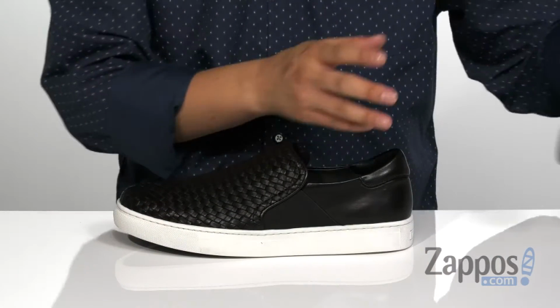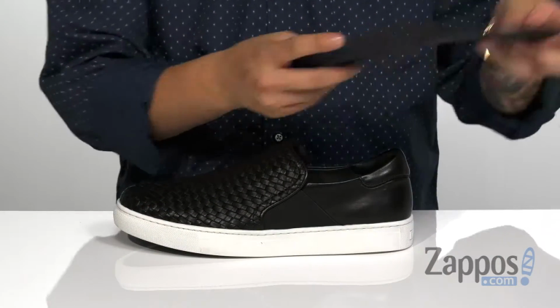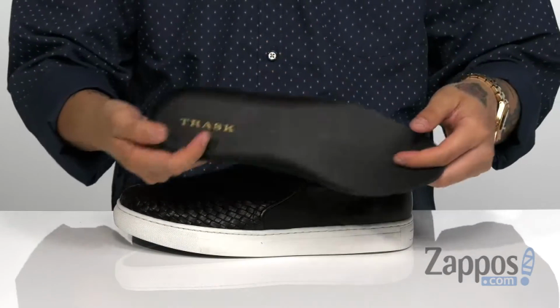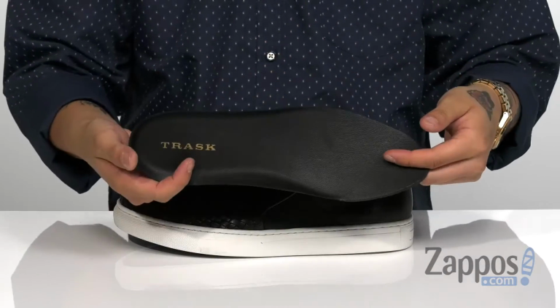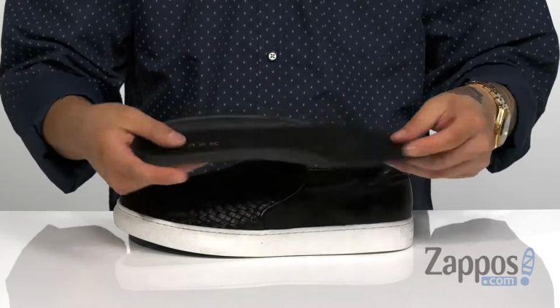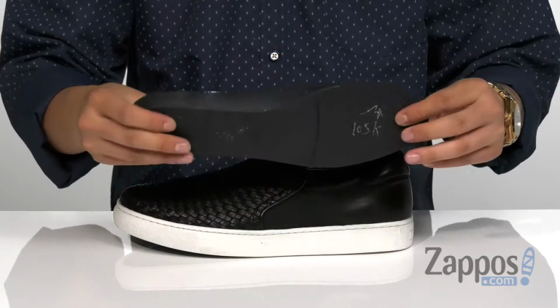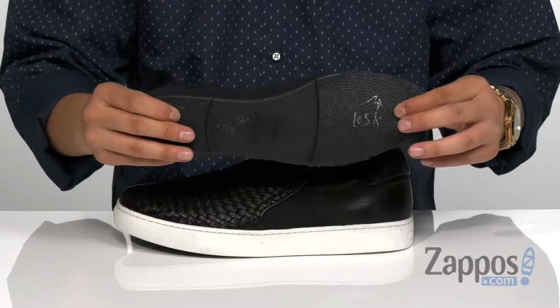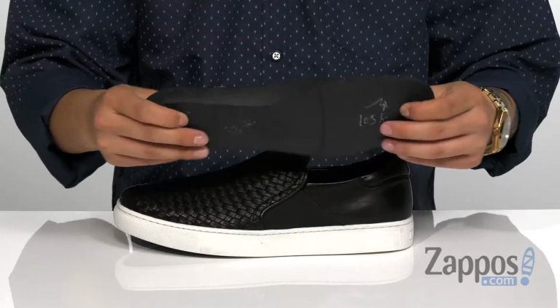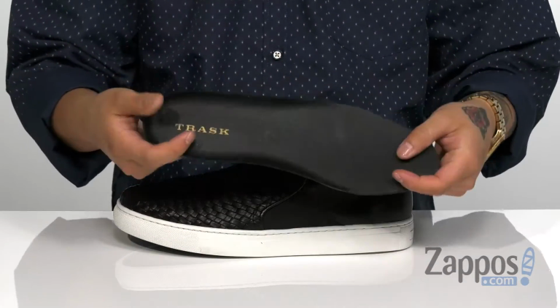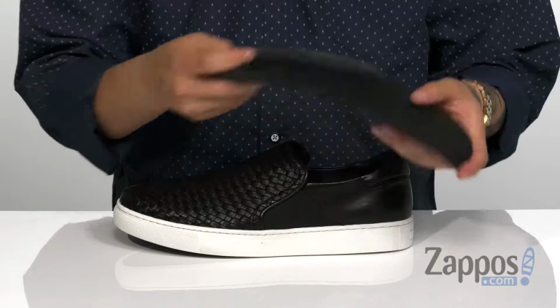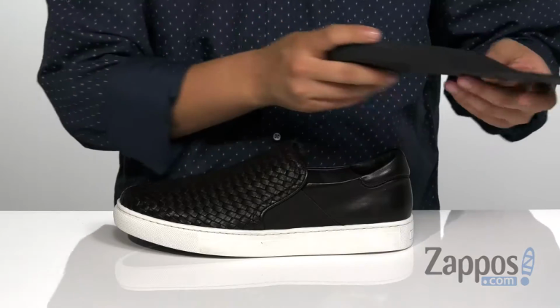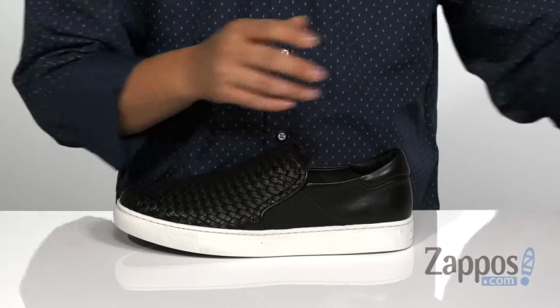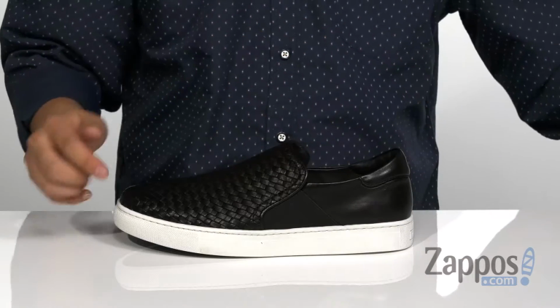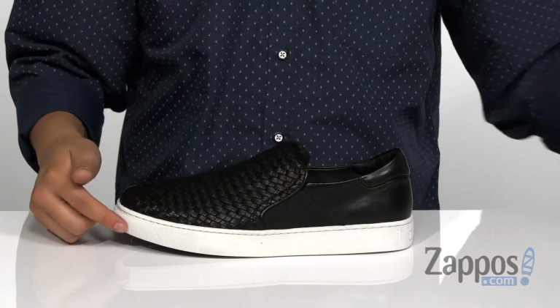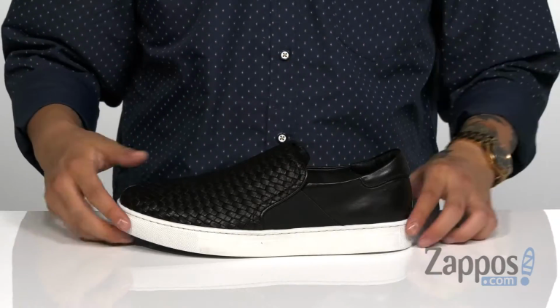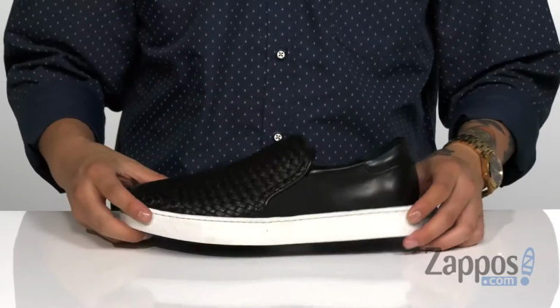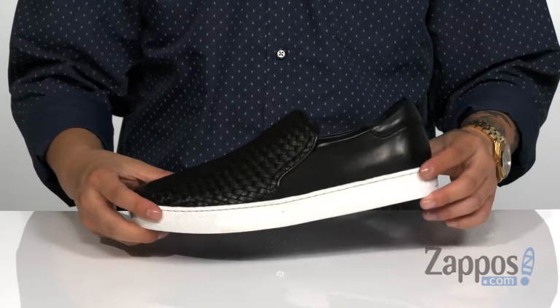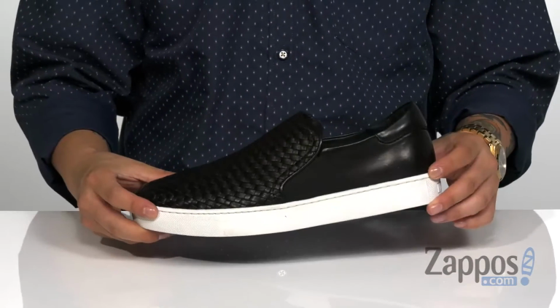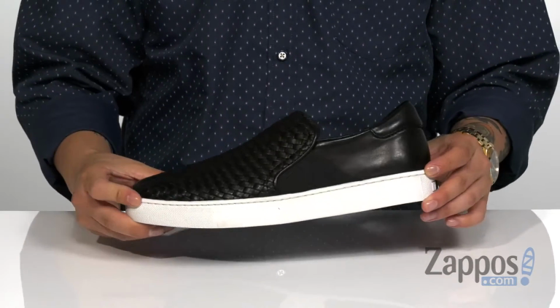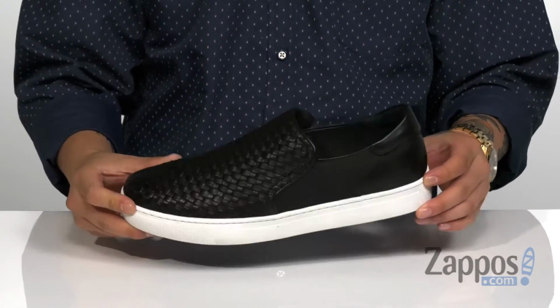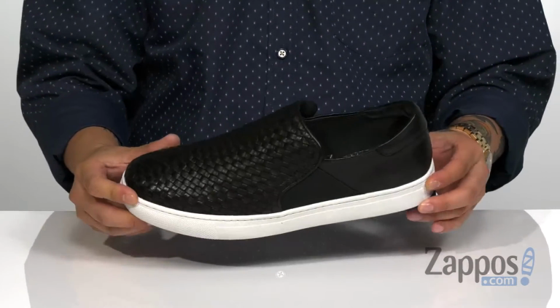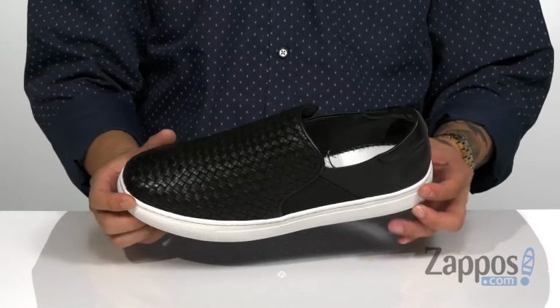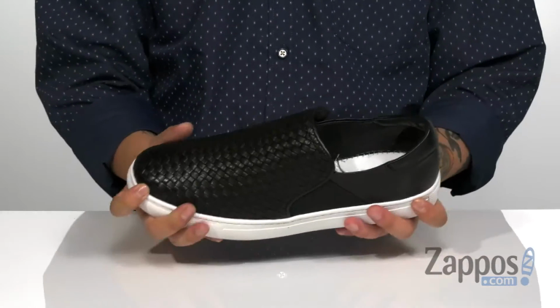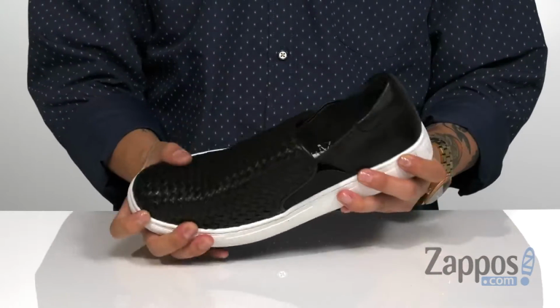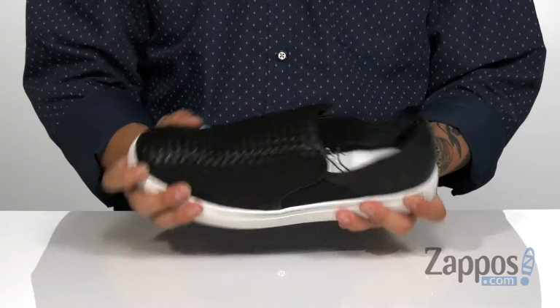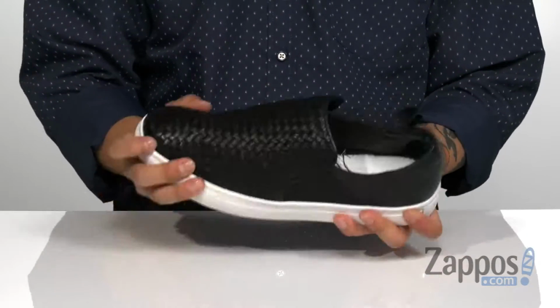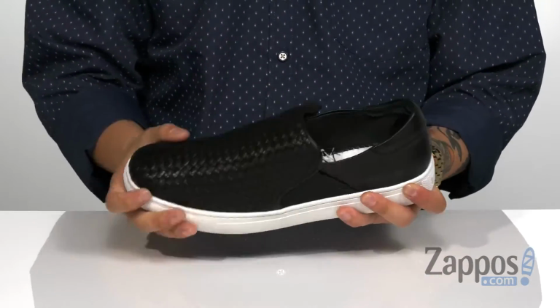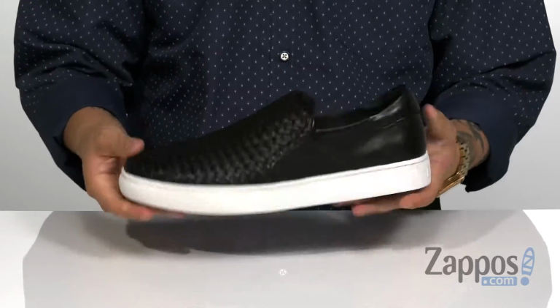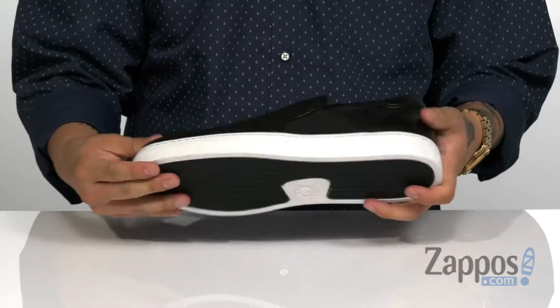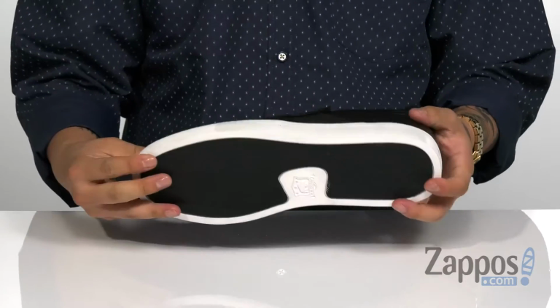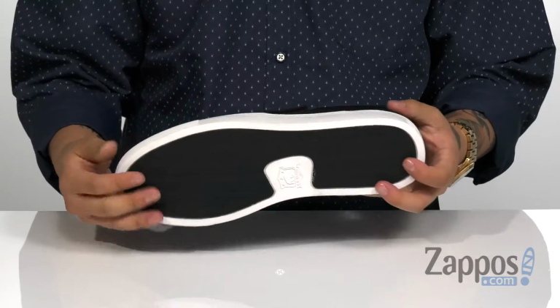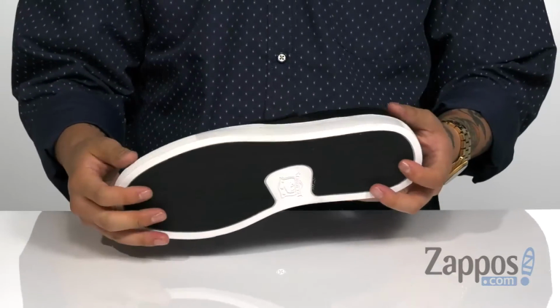A leather-covered footbed is padded right where you need it for all-day comfort with each step. The midsole does feature some reinforced stitching for added durability, and there's a slight bit of flex on the shoe itself.